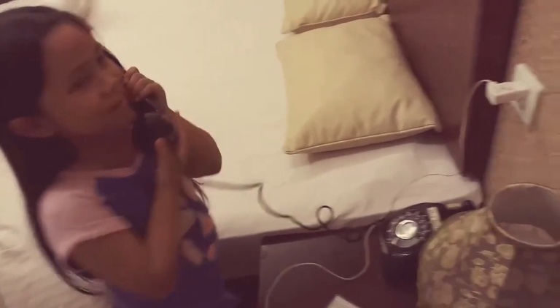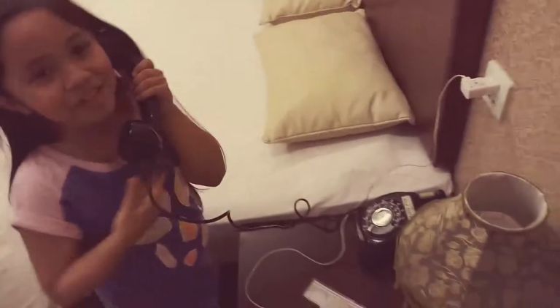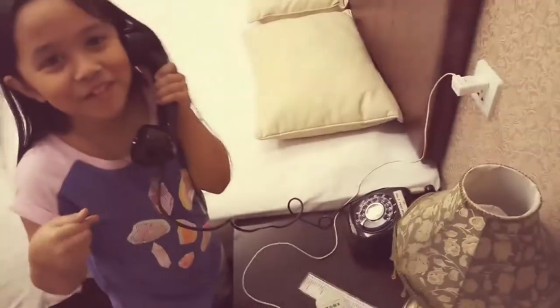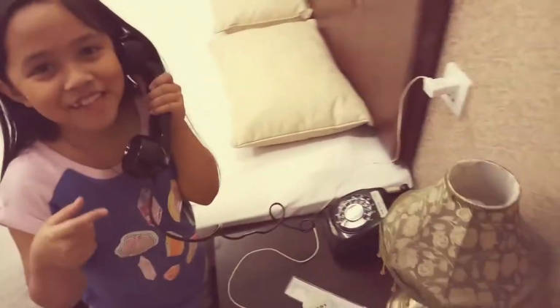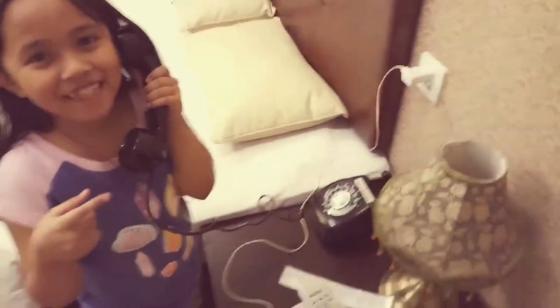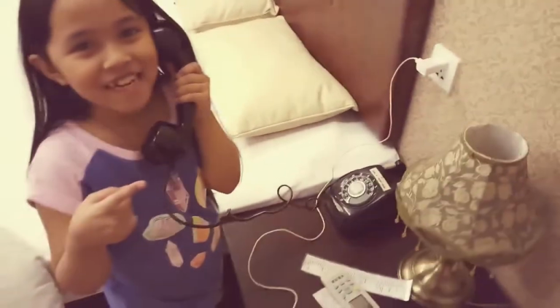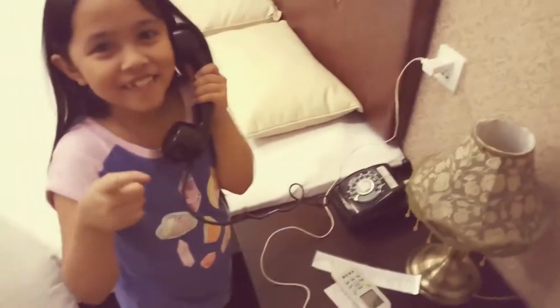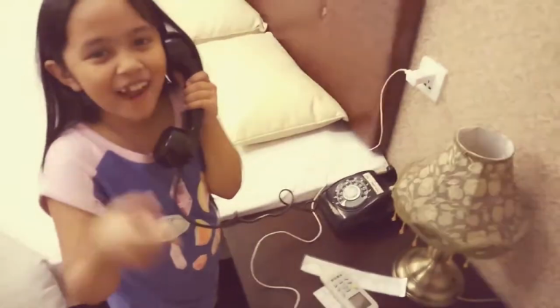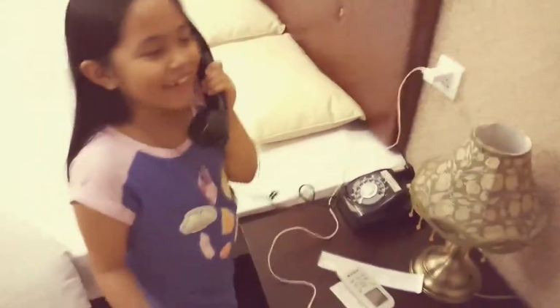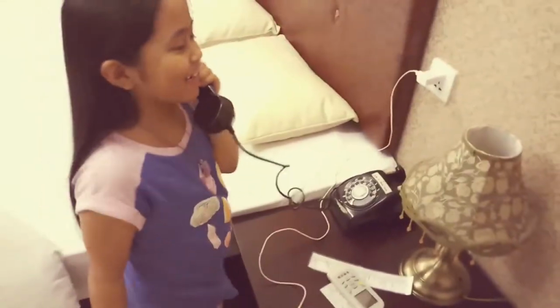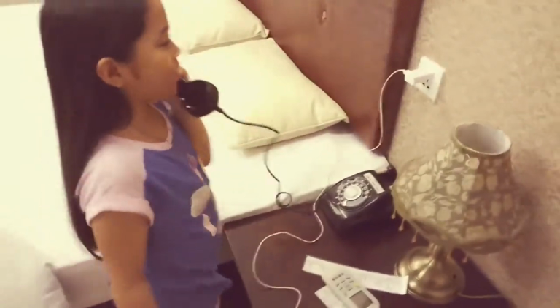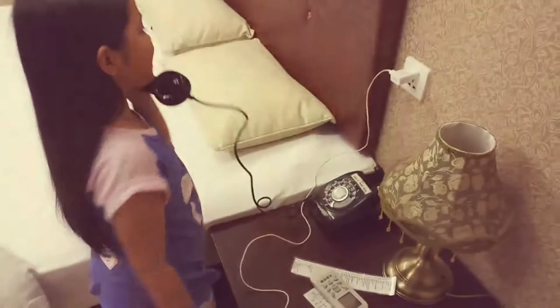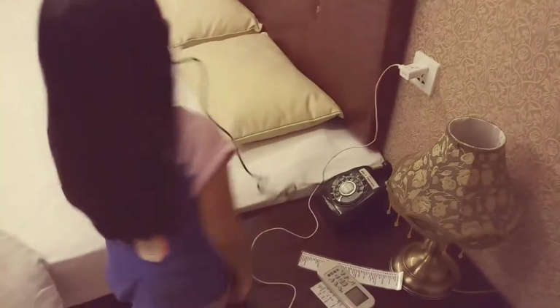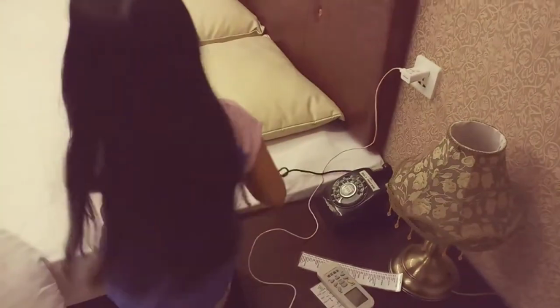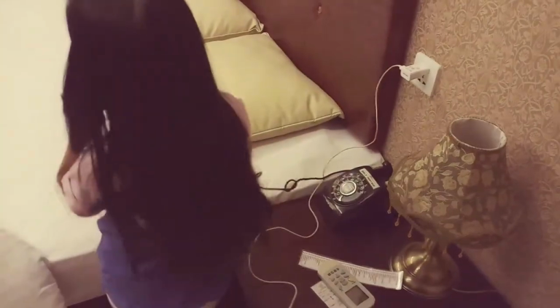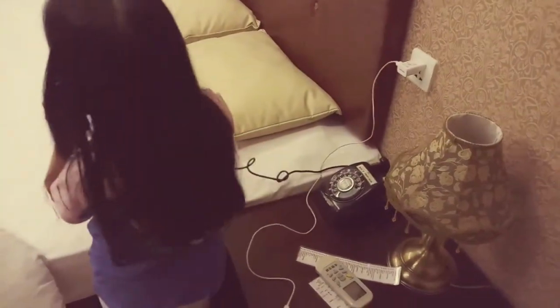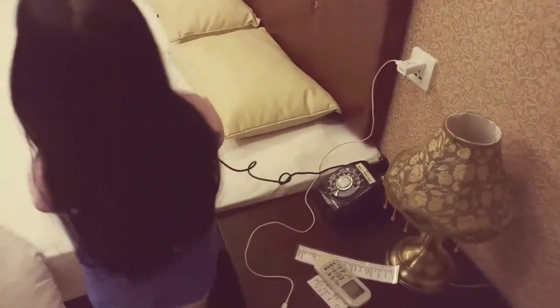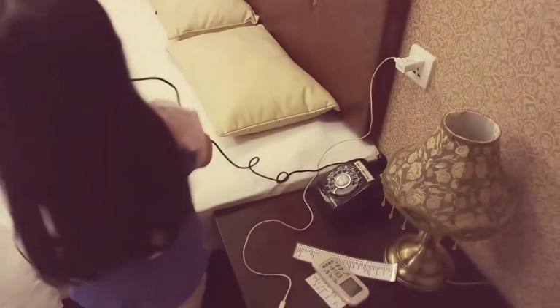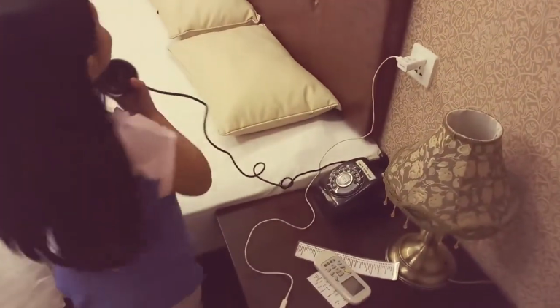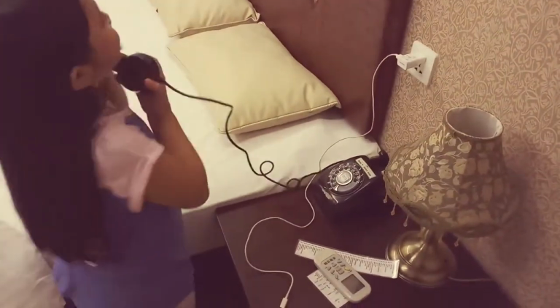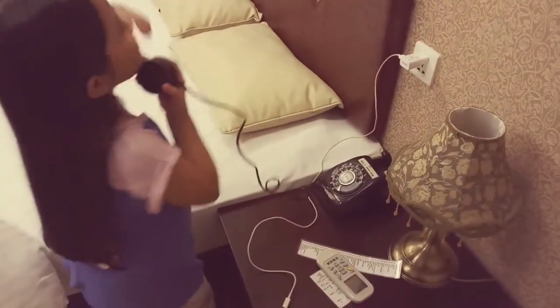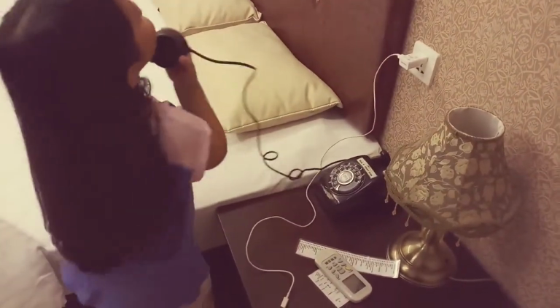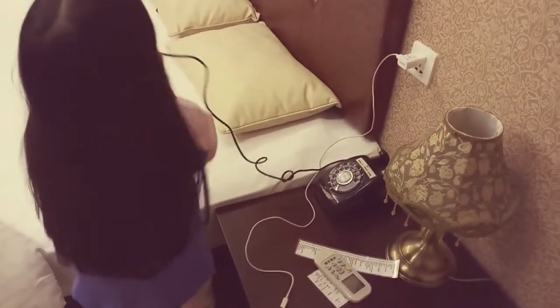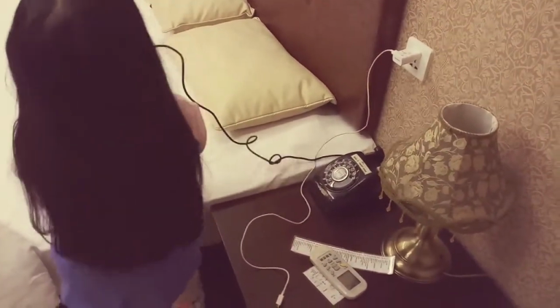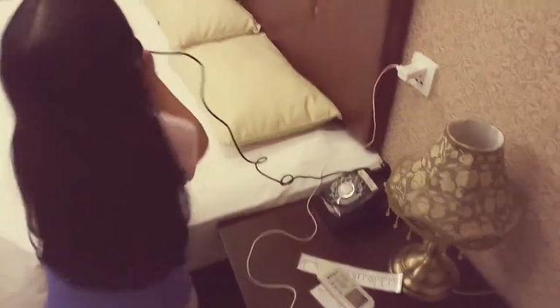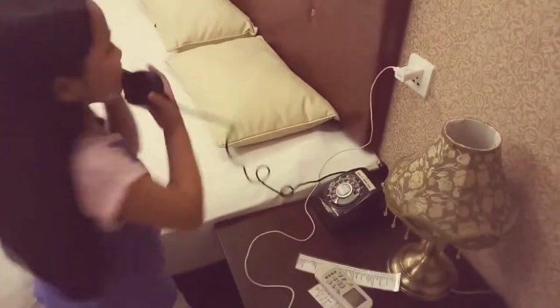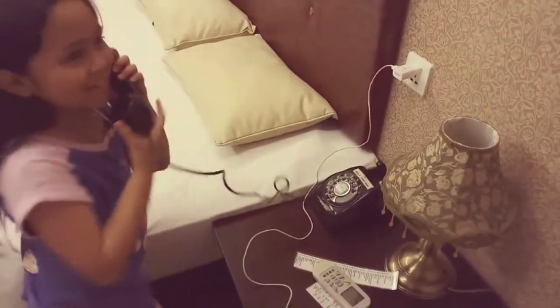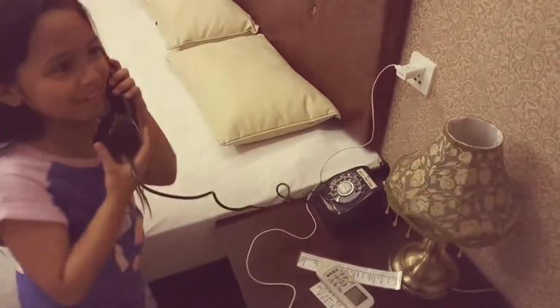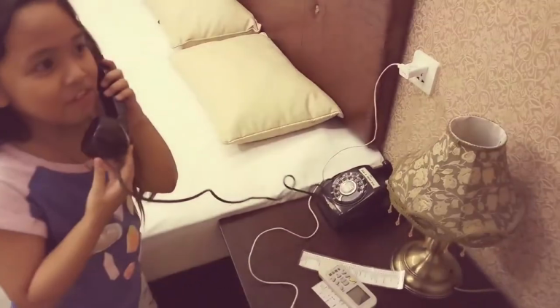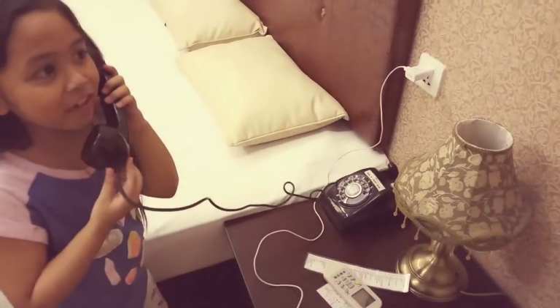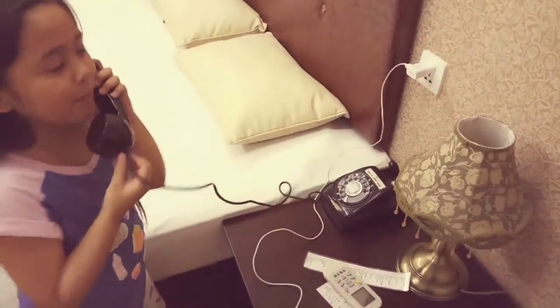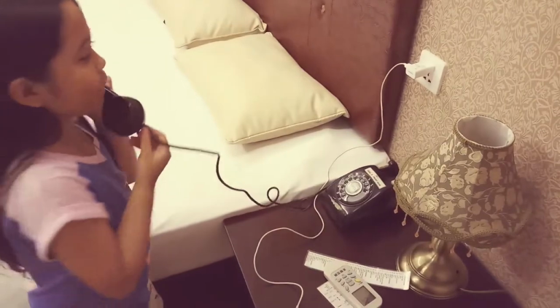There's just music. She hung up. Are they going to call you back or what?